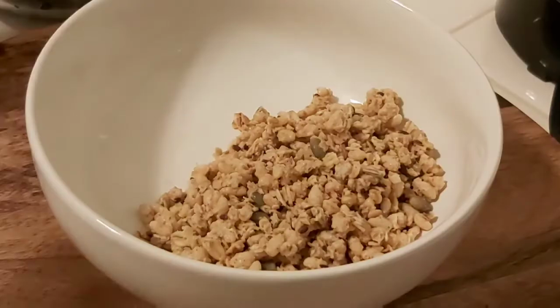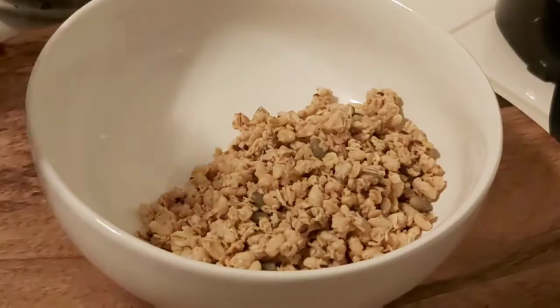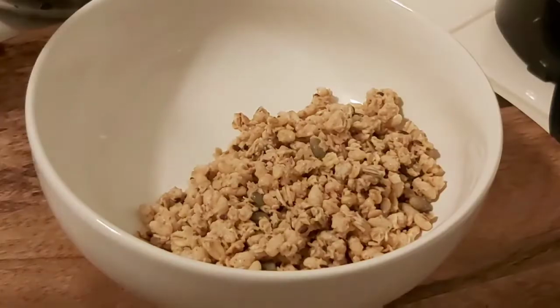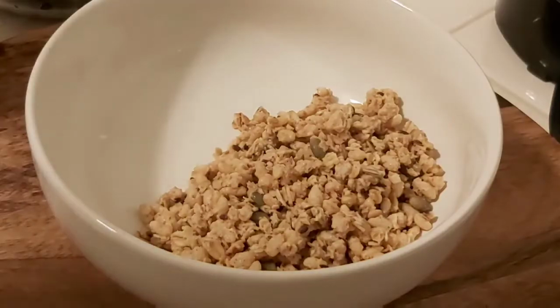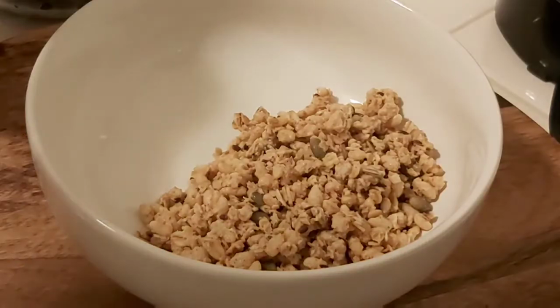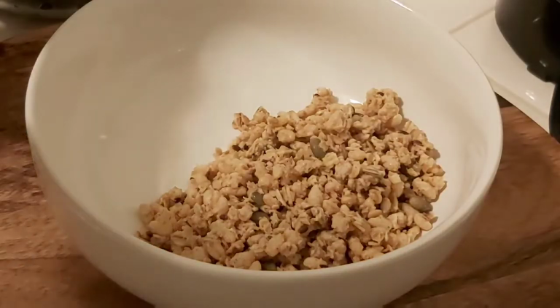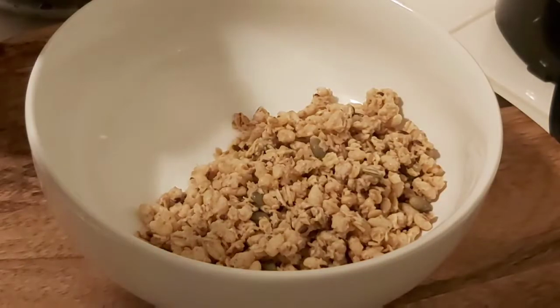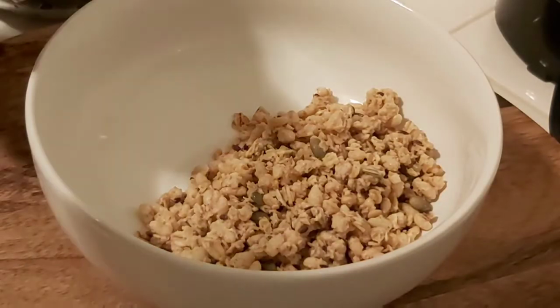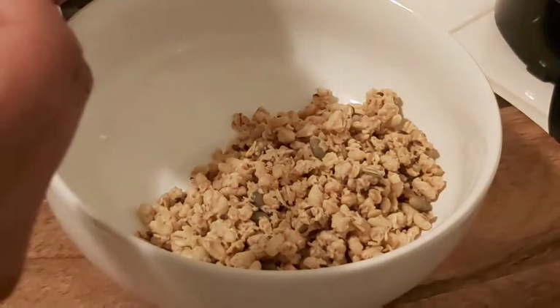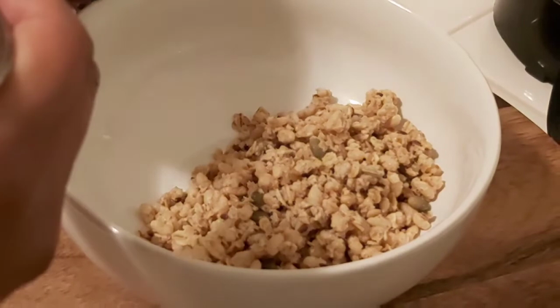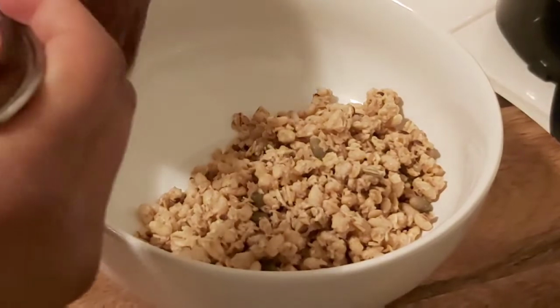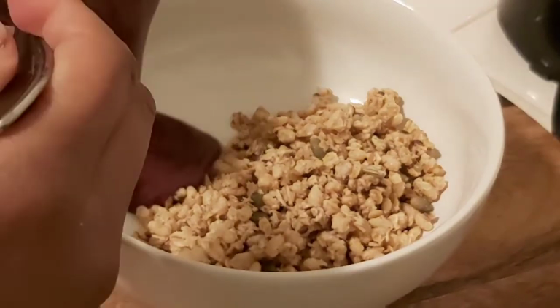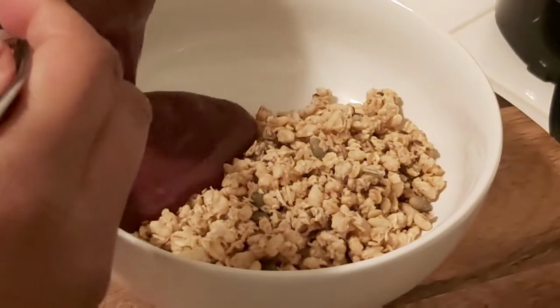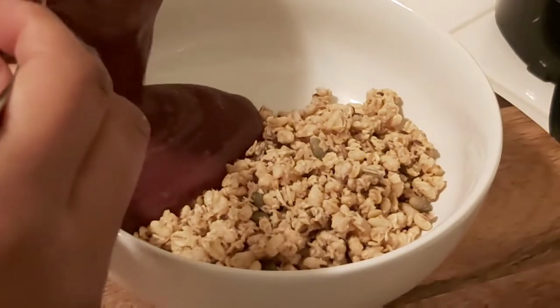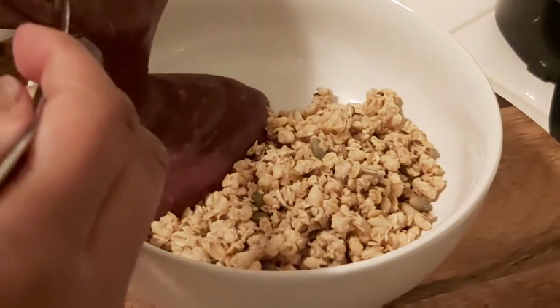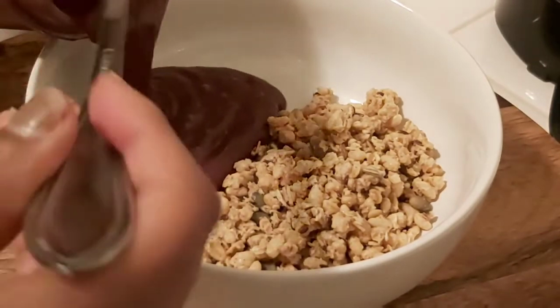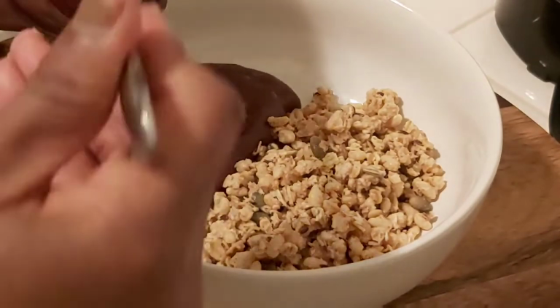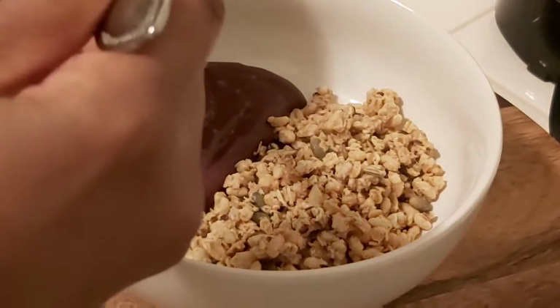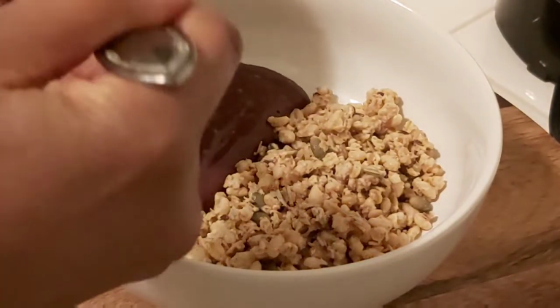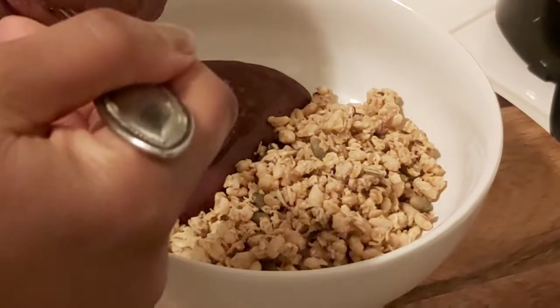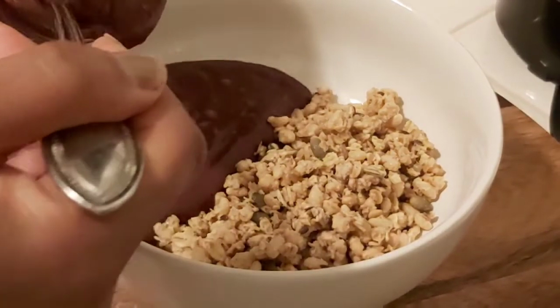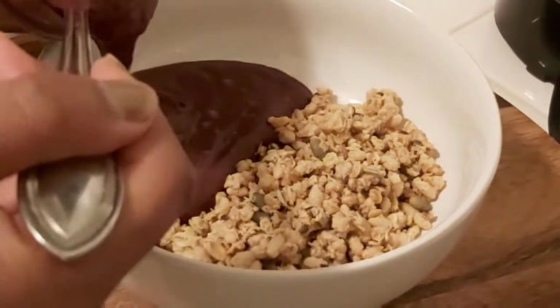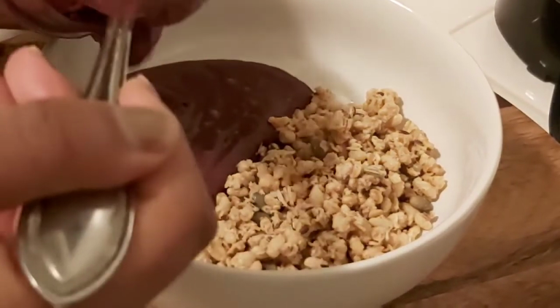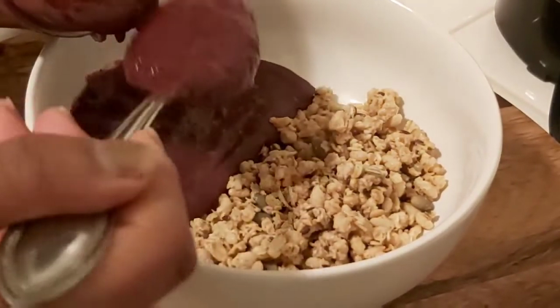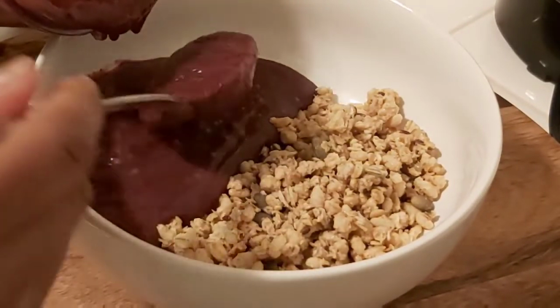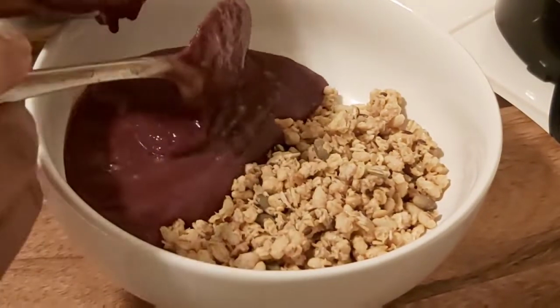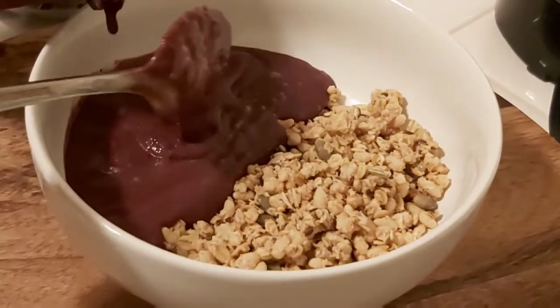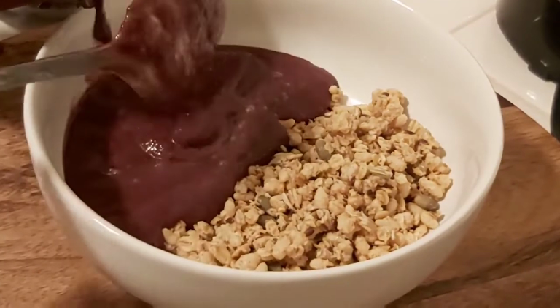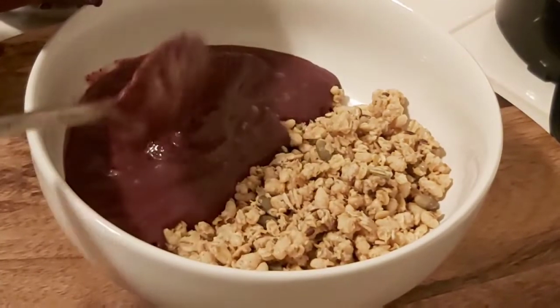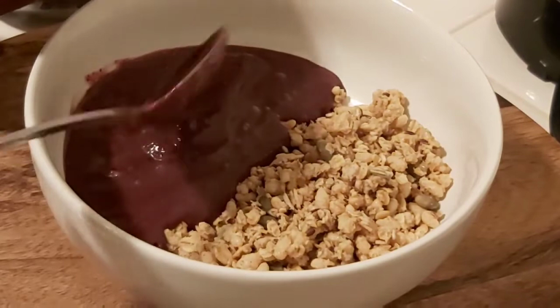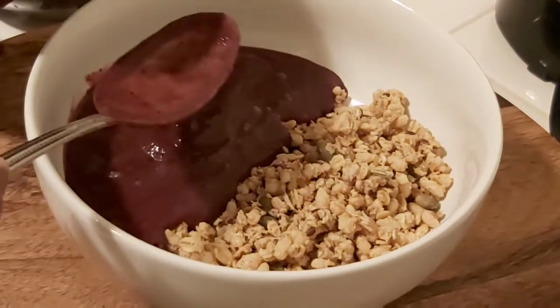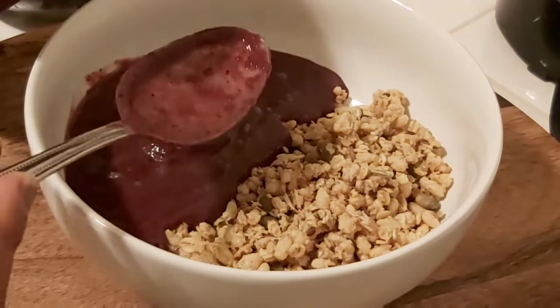I added half of my bowl with granola, and then the other half I'm going to add the açaí. You could choose any granola that you like.